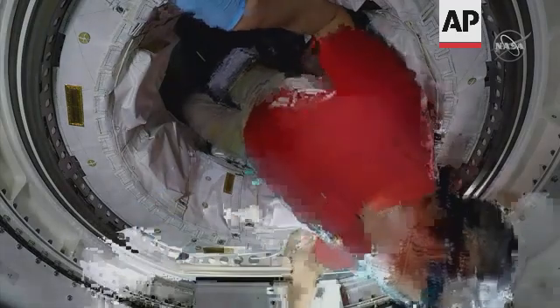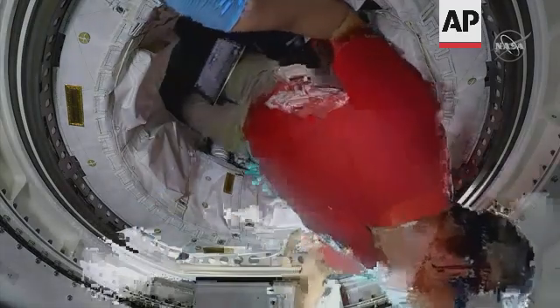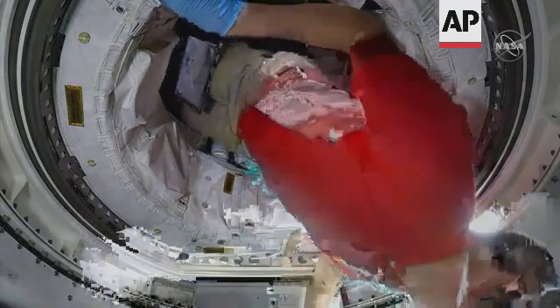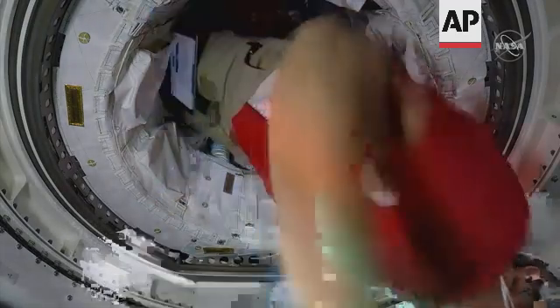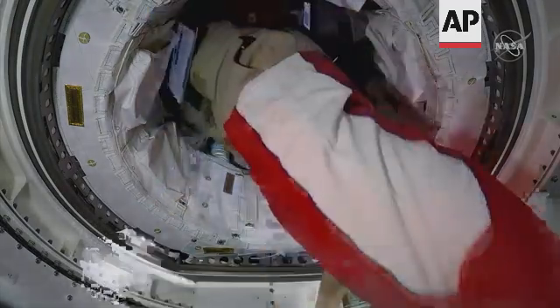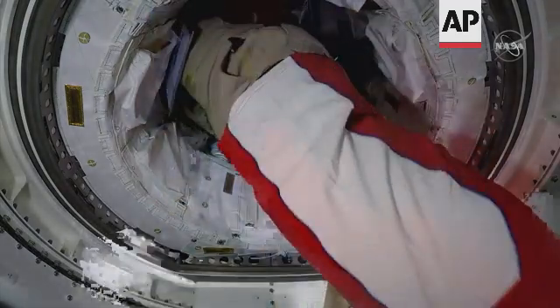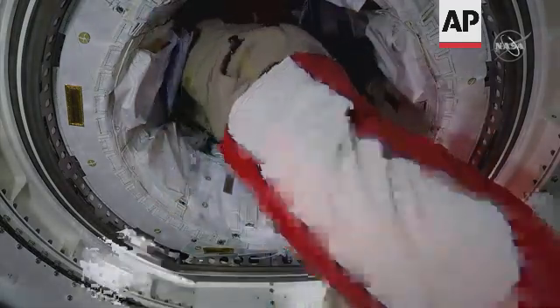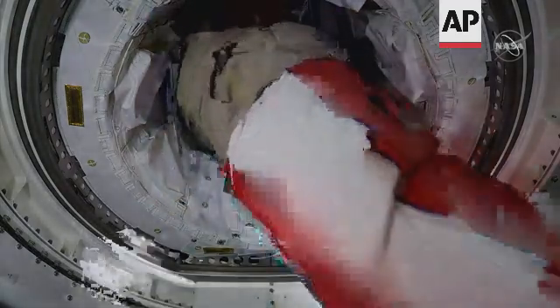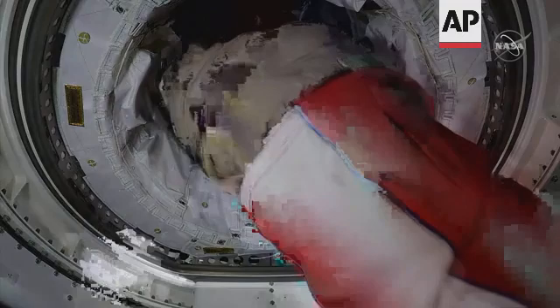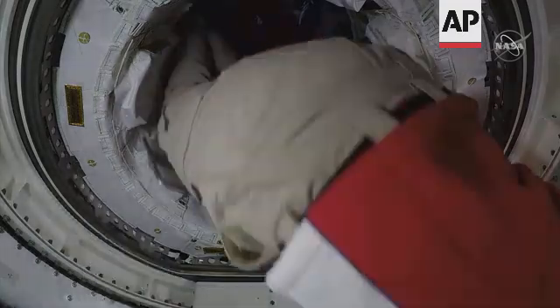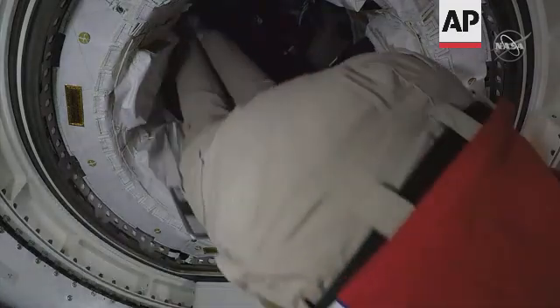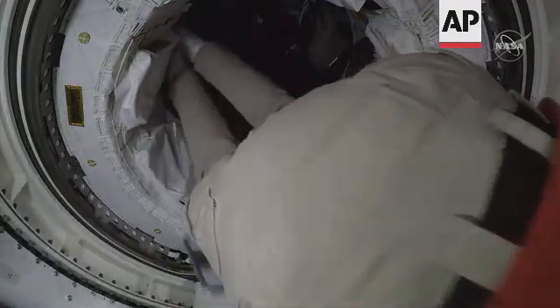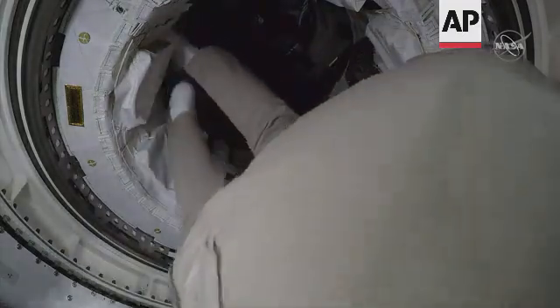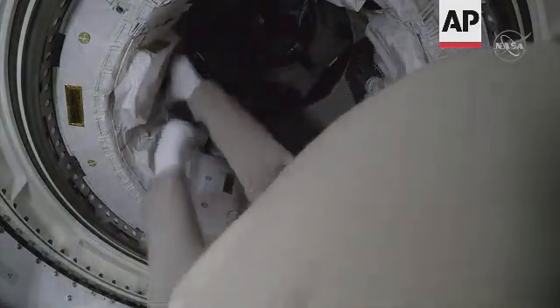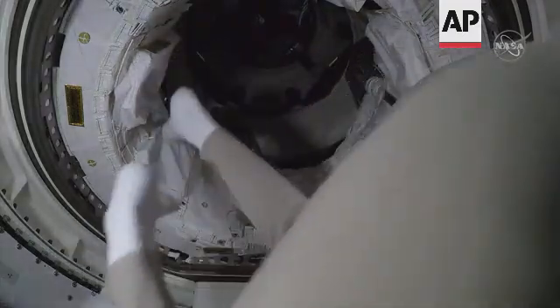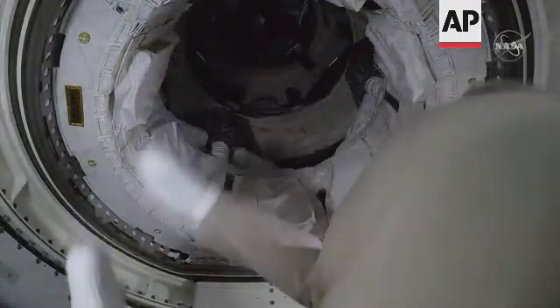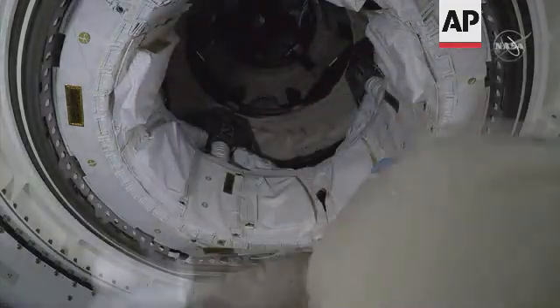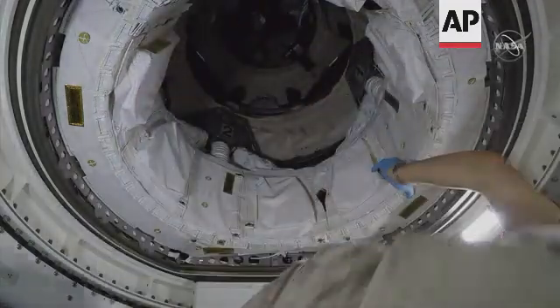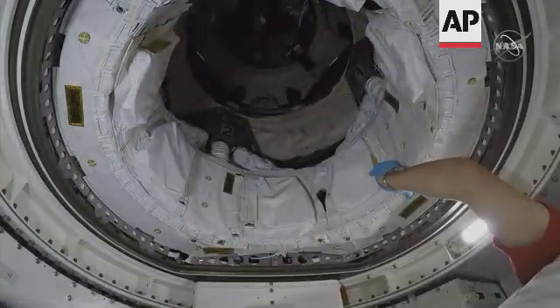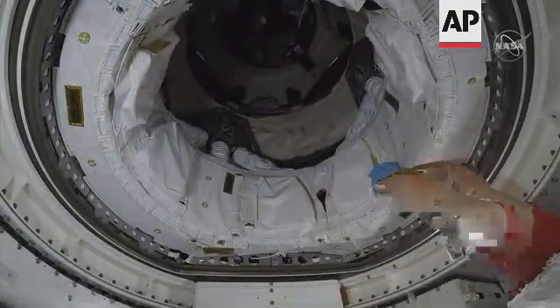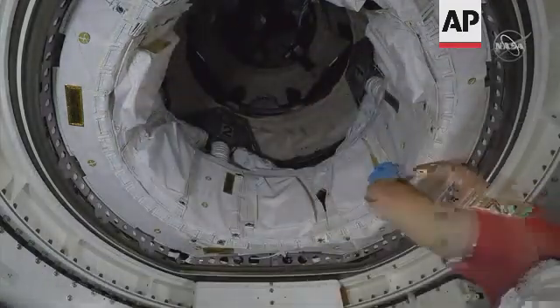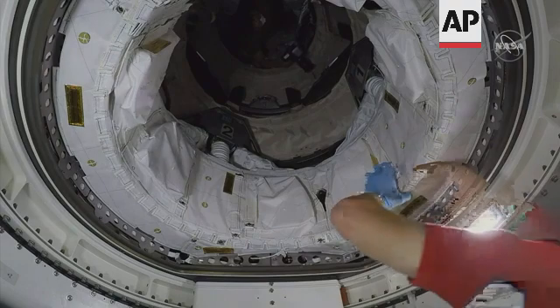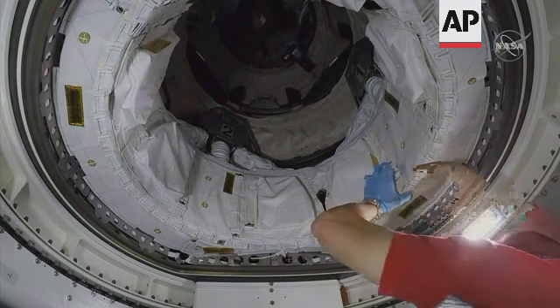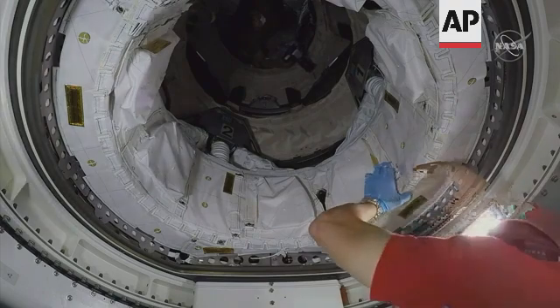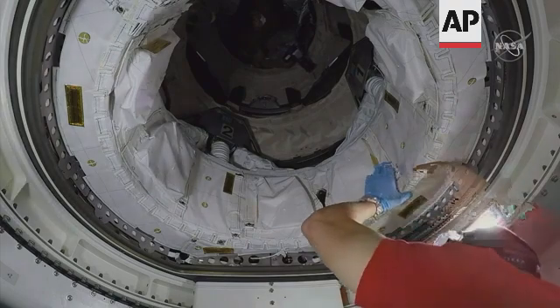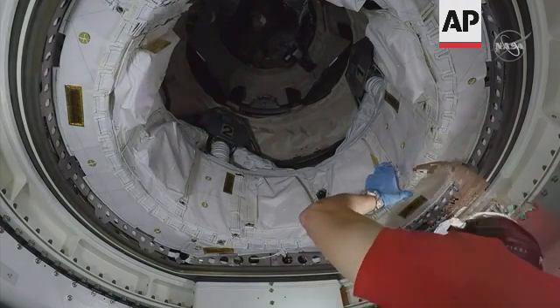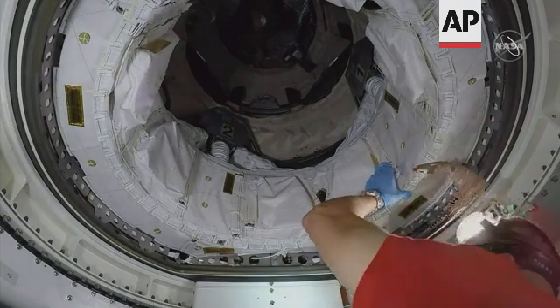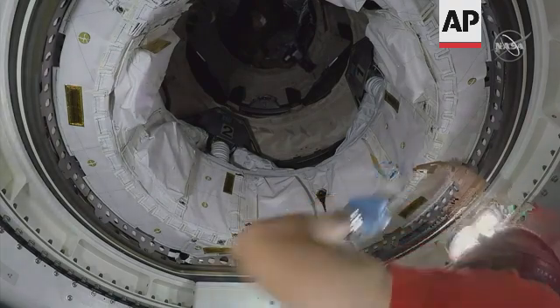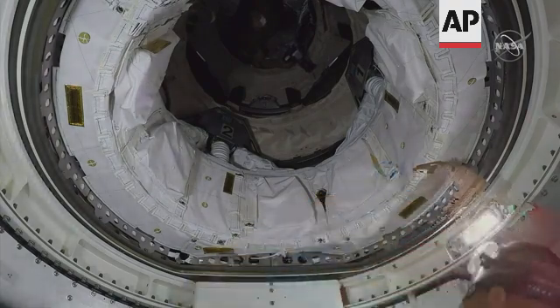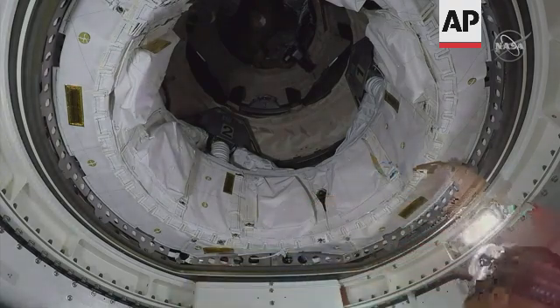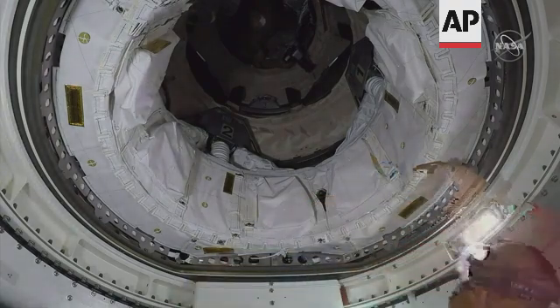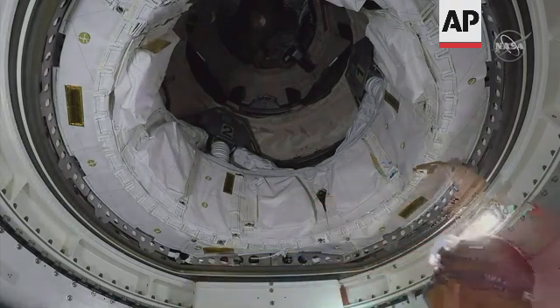It looks like the hatch is open to the Starliner. Bob Hines is the first astronaut to enter Starliner in orbit, successfully opening up the hatch. This view is coming from the Starliner itself.